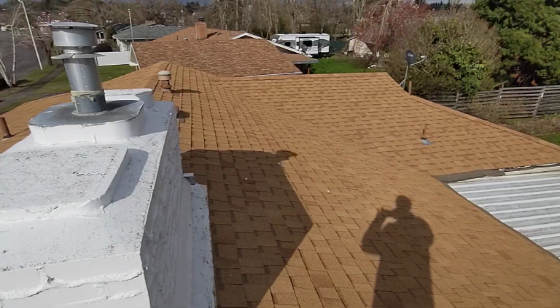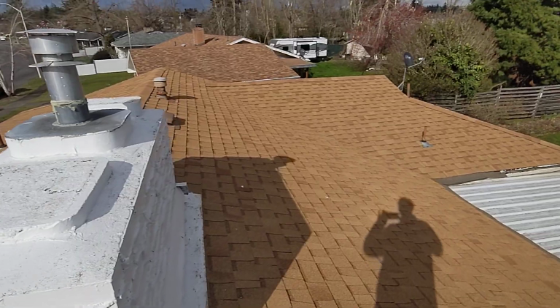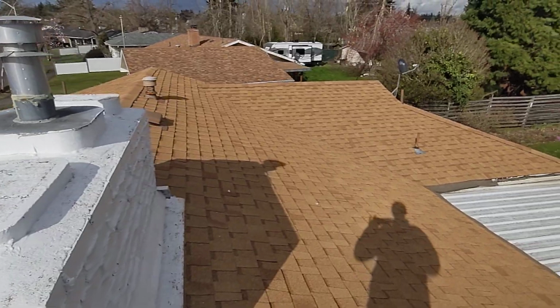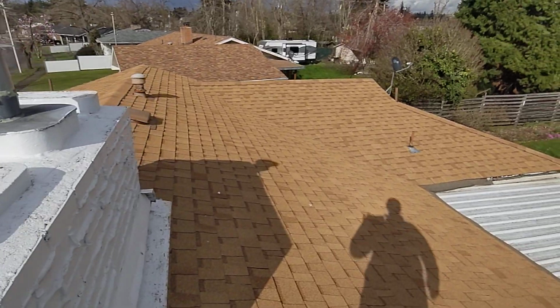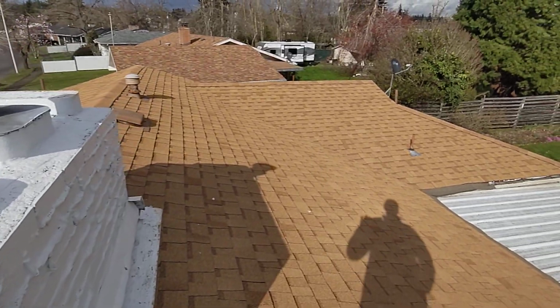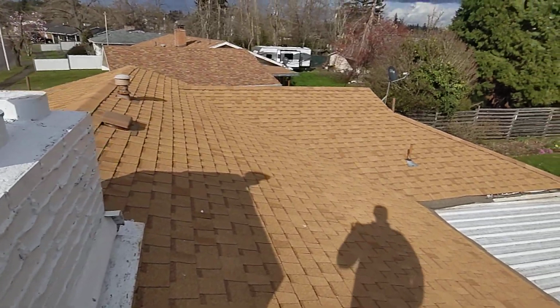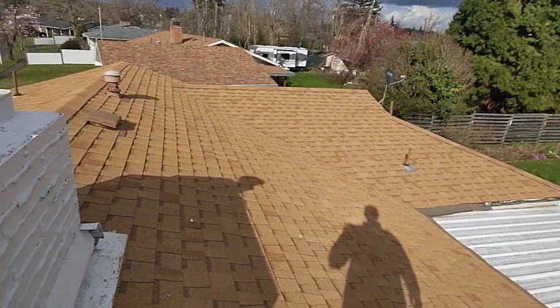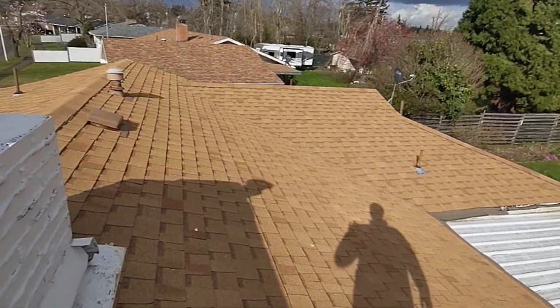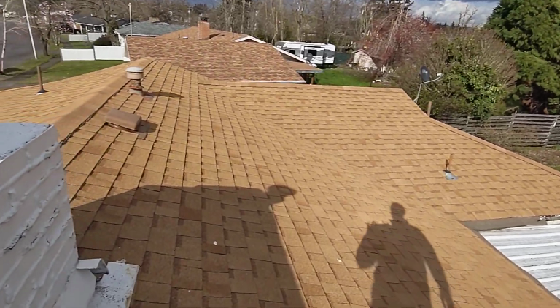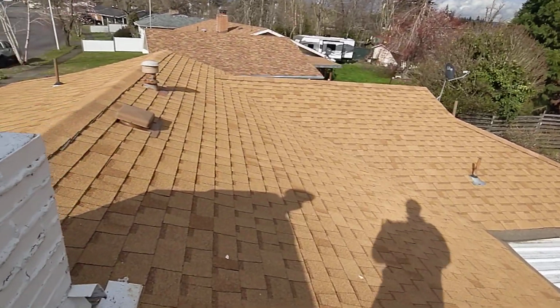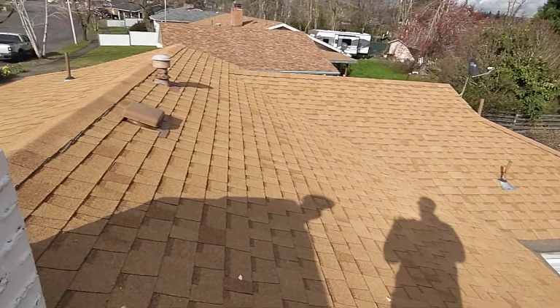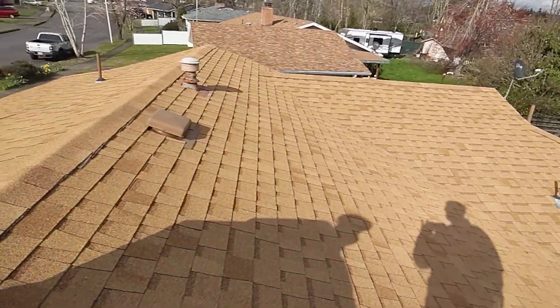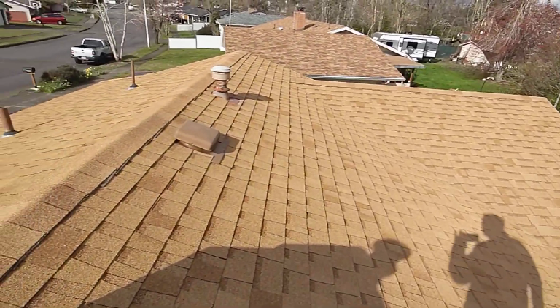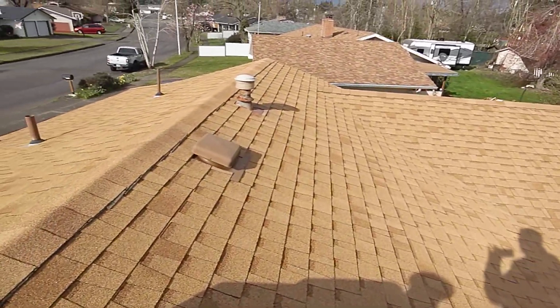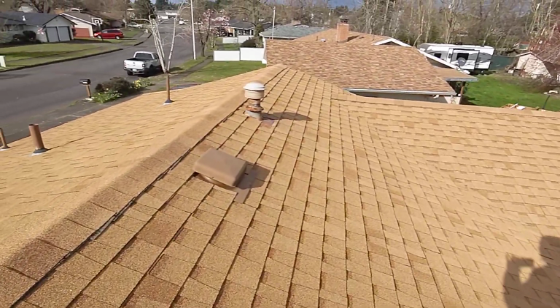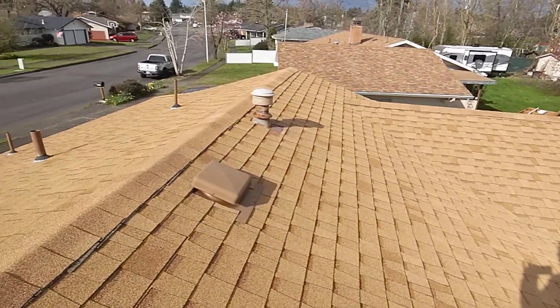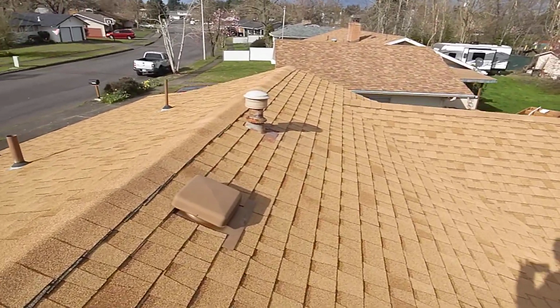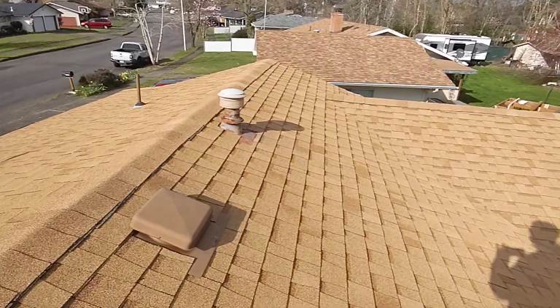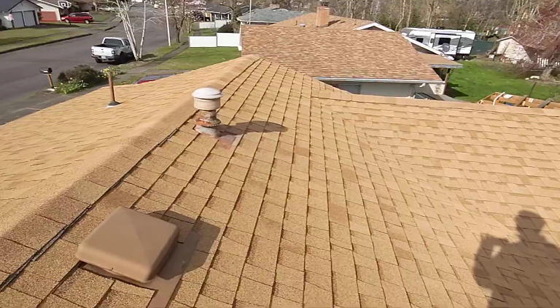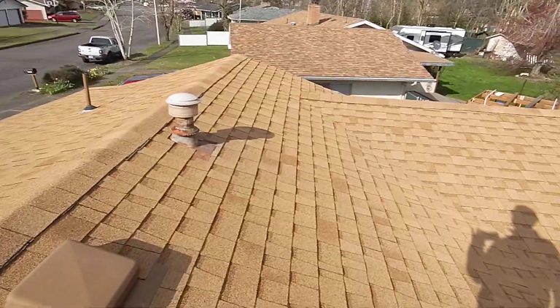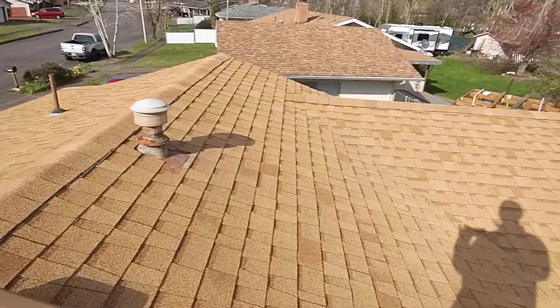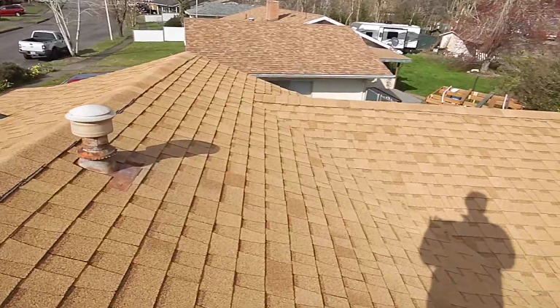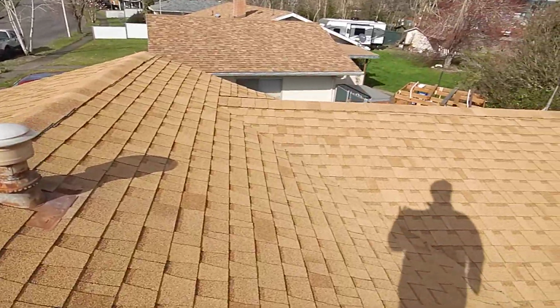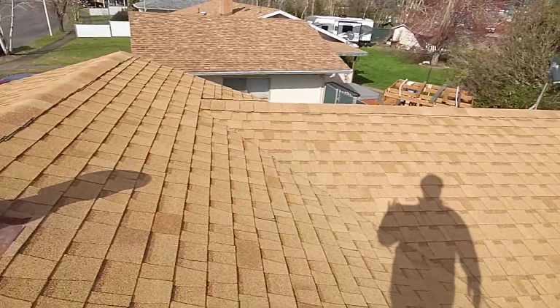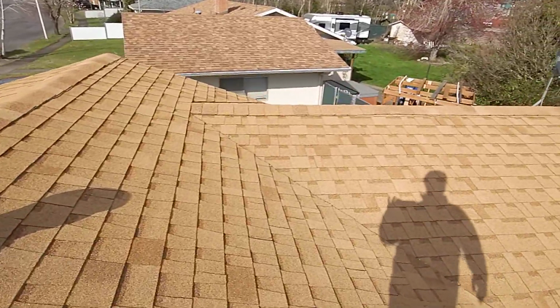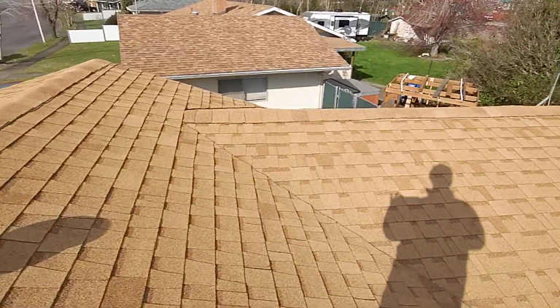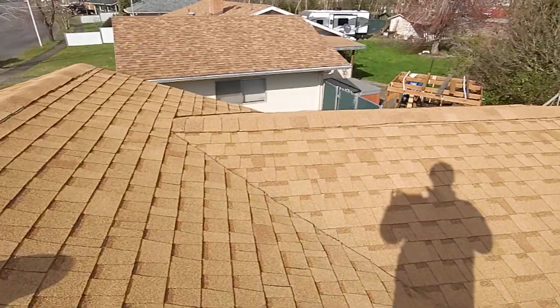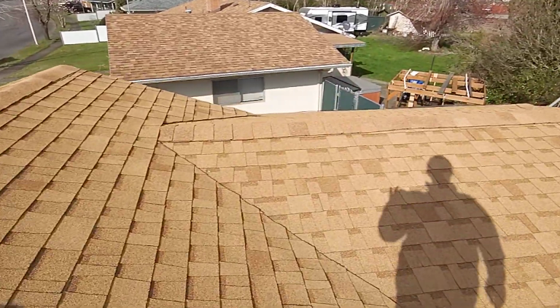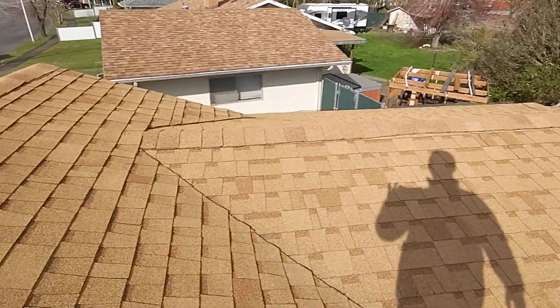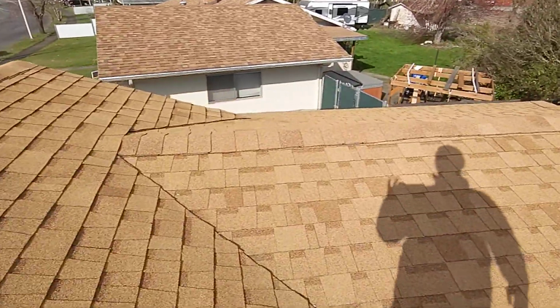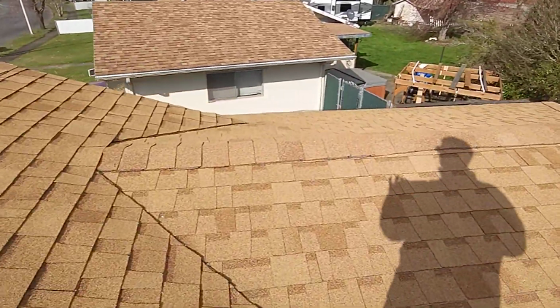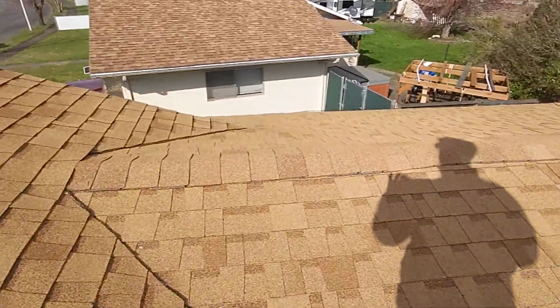It's March 29th, 2021. My name is Eric Kalvuzic with All Corners Home Inspections. This is the roof evaluation for the single-family home here in Staten, Oregon.